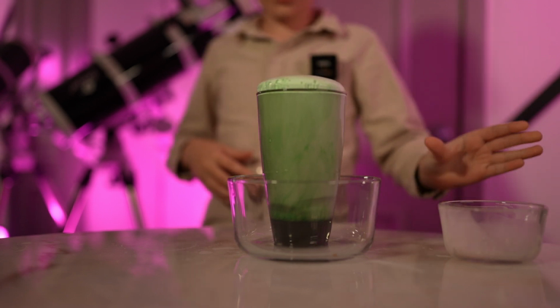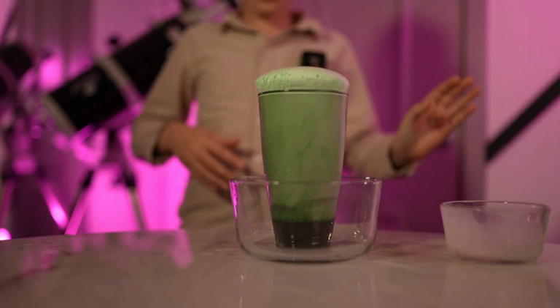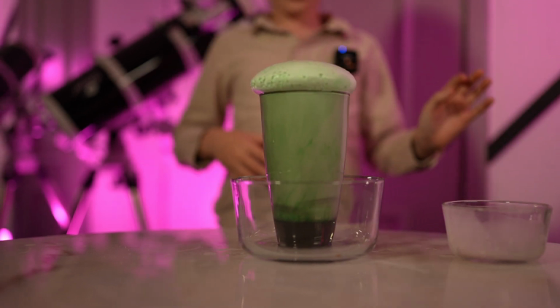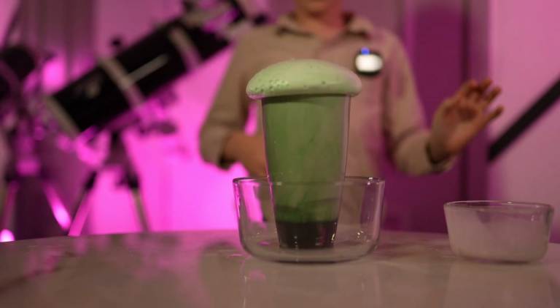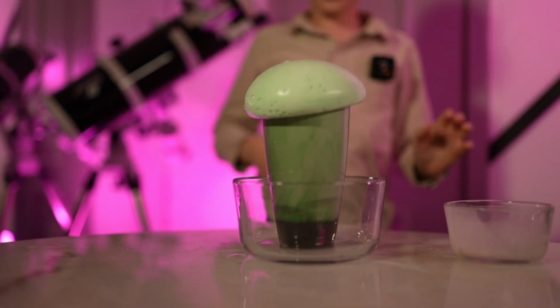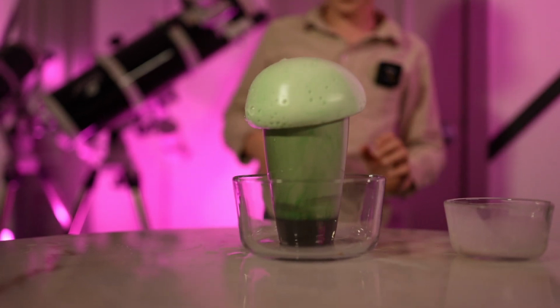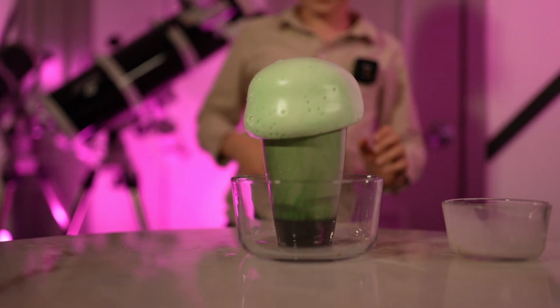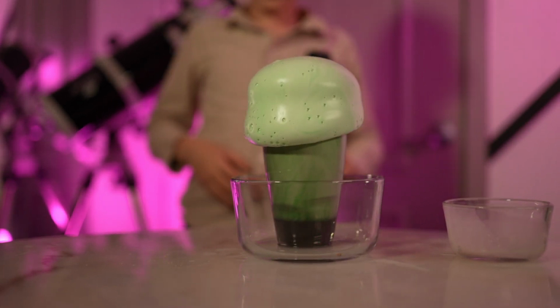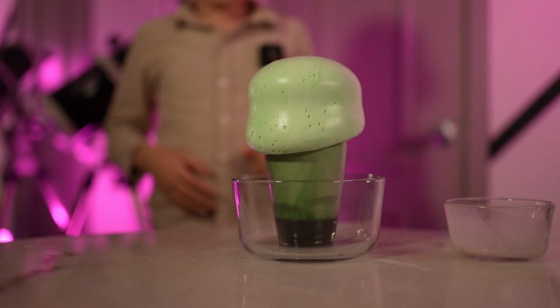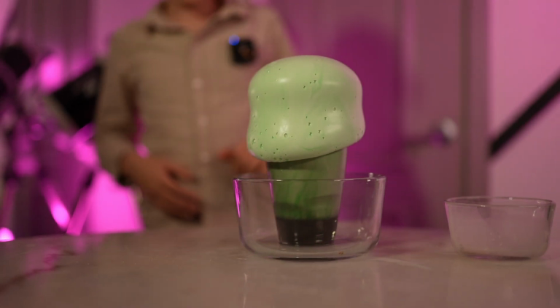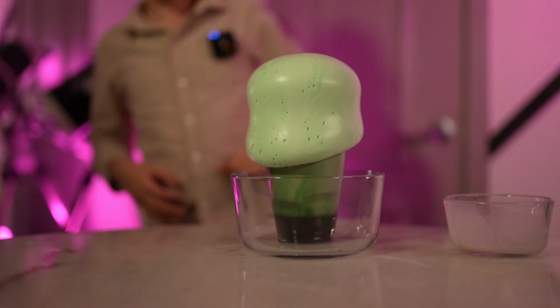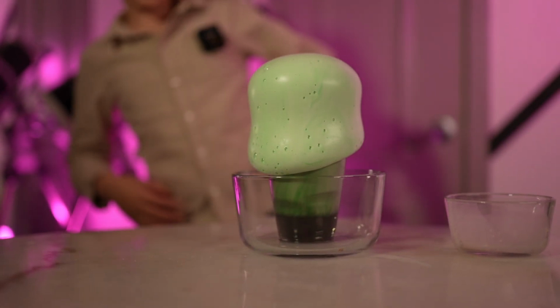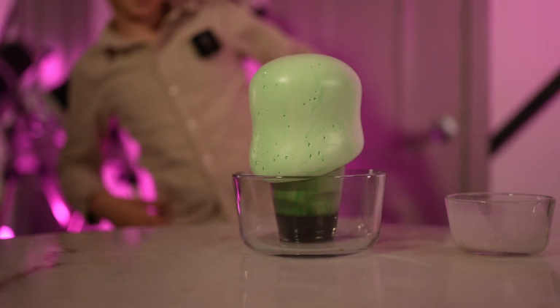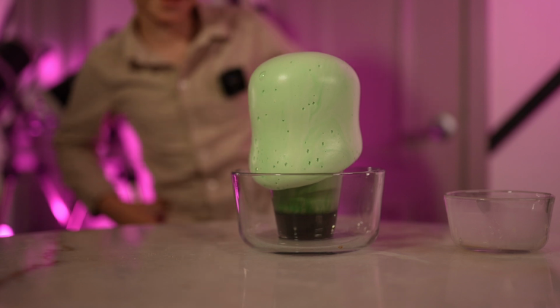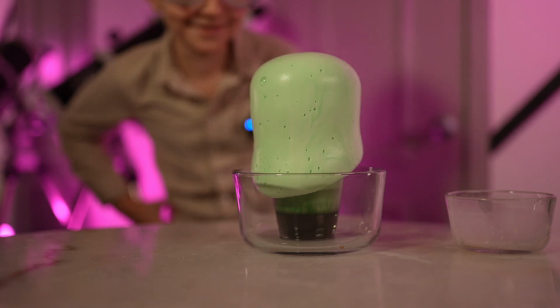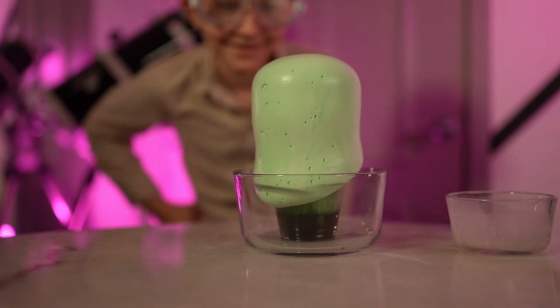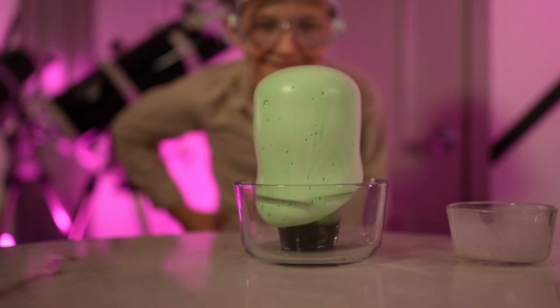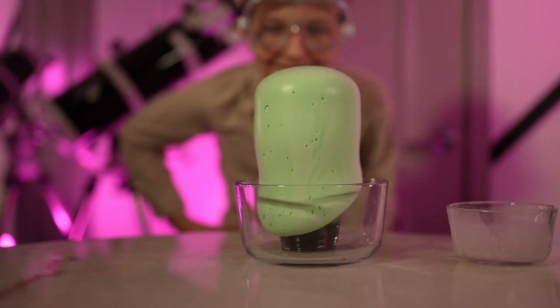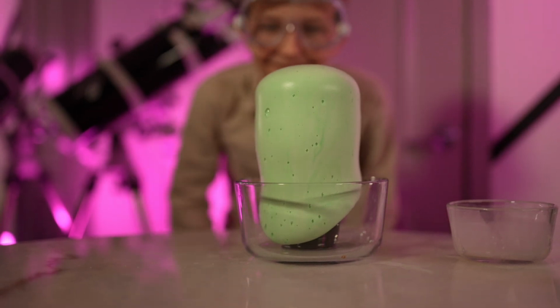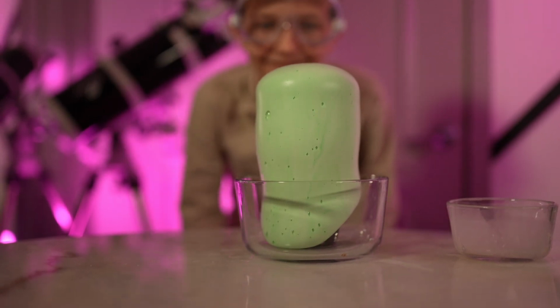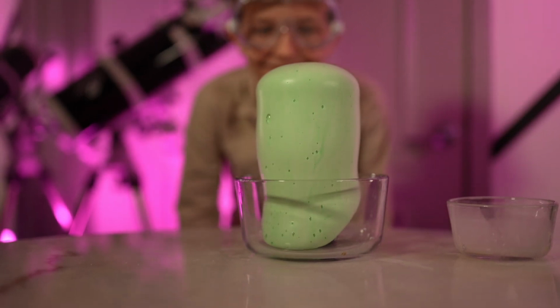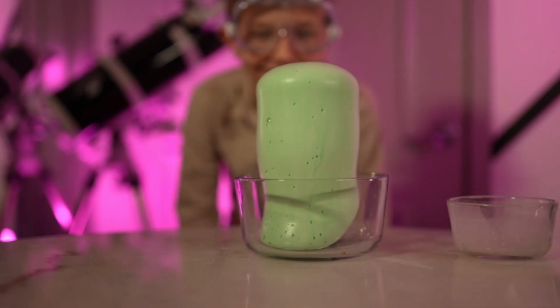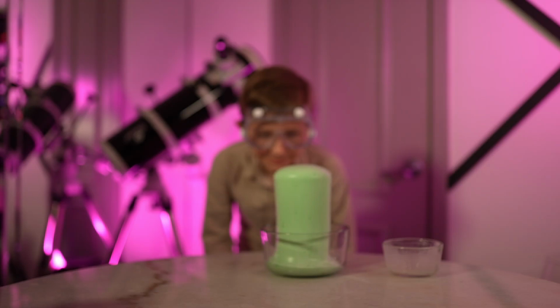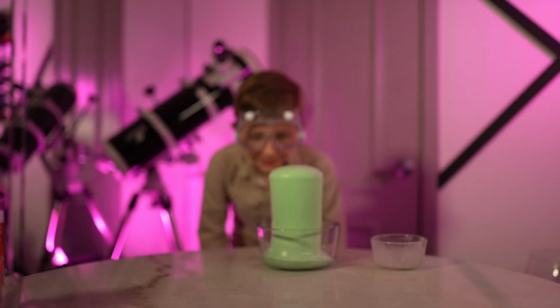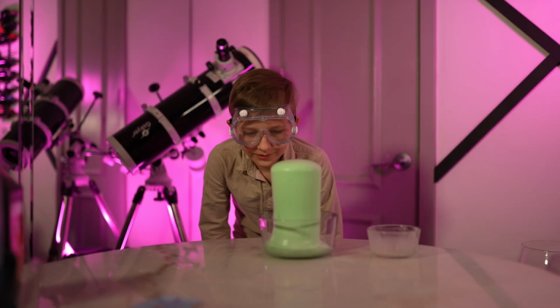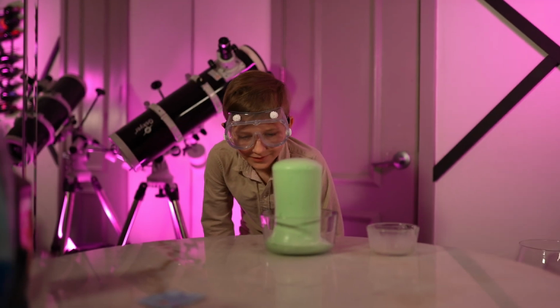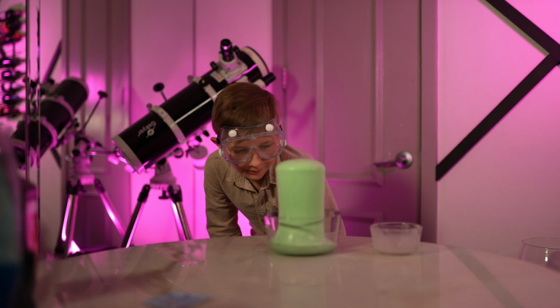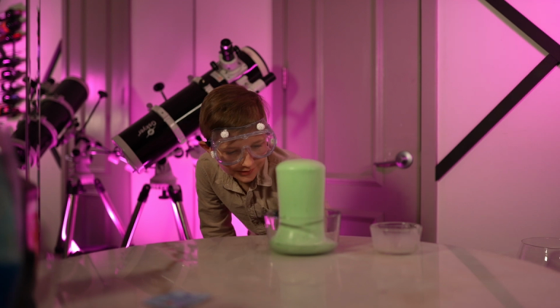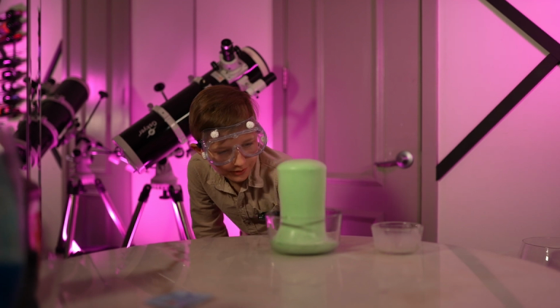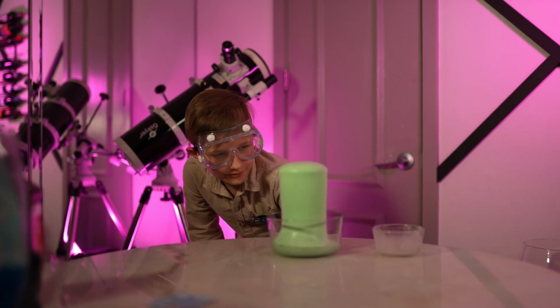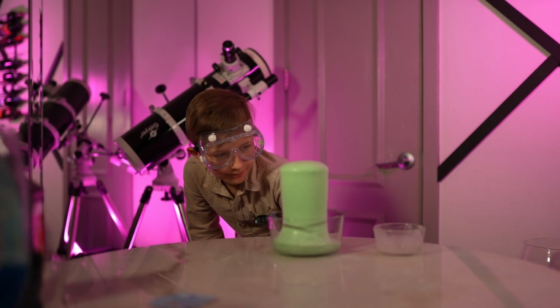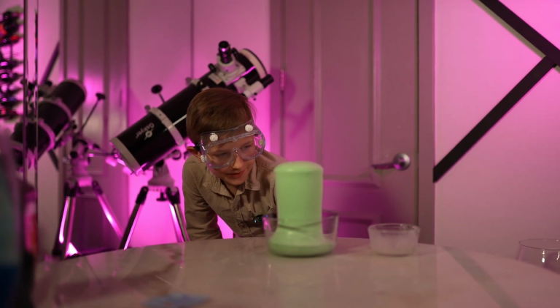Whoa! Look at that! I think we may need a towel, because it probably won't stop rising.